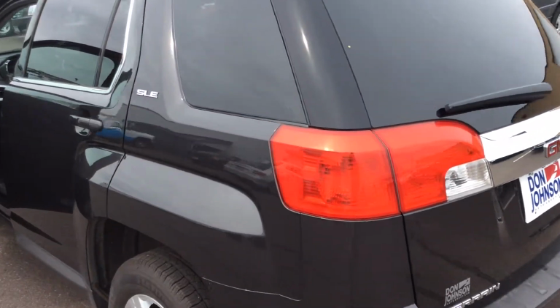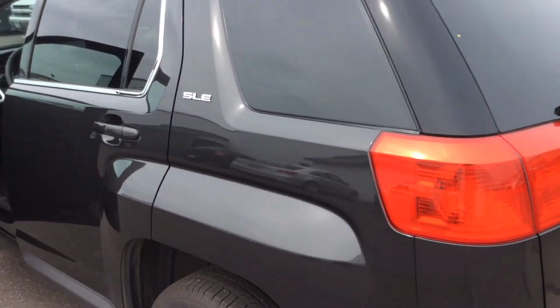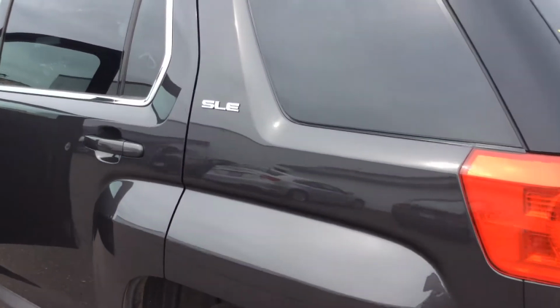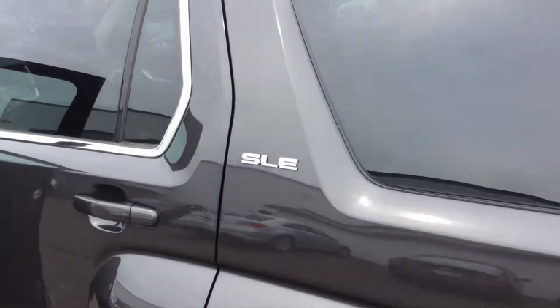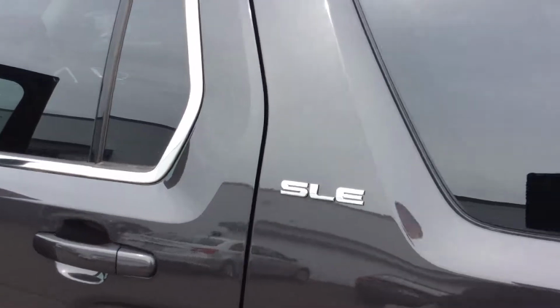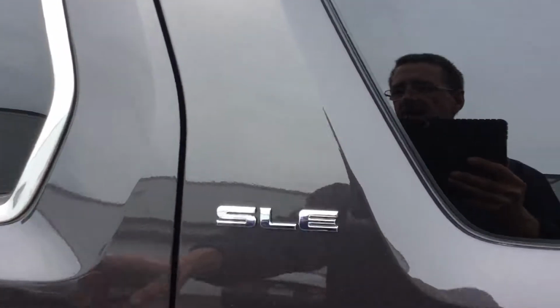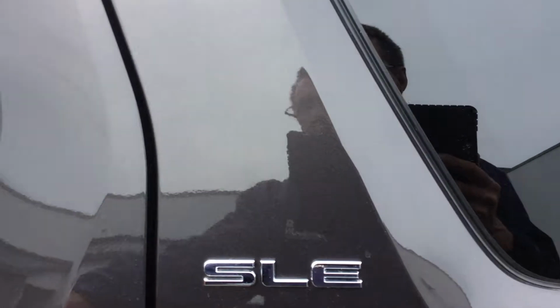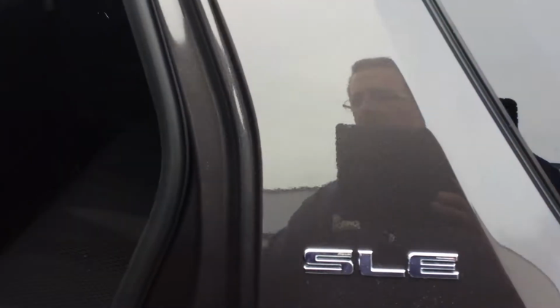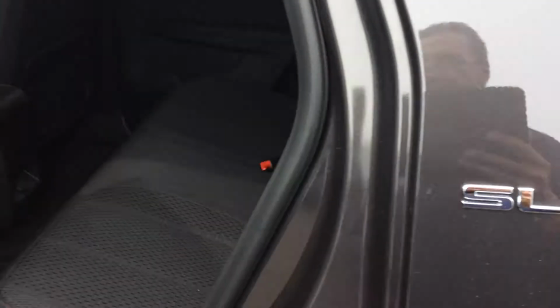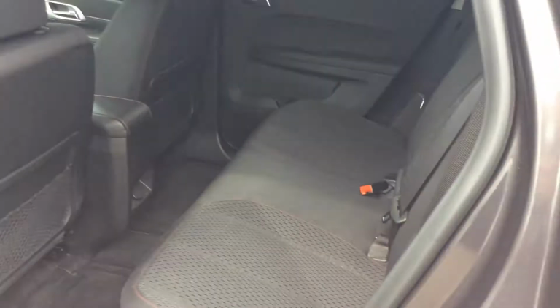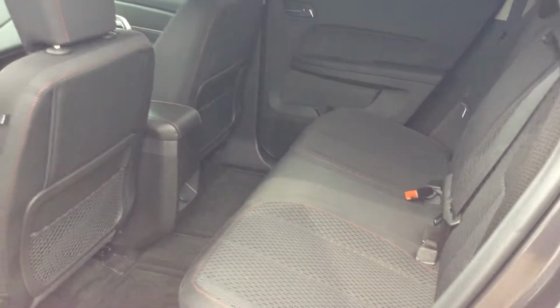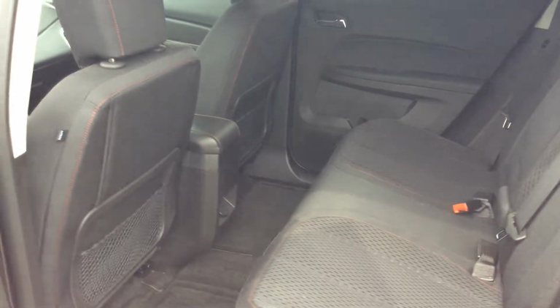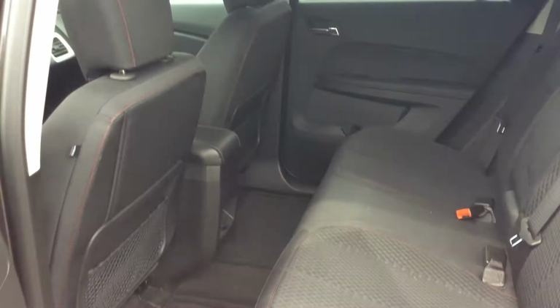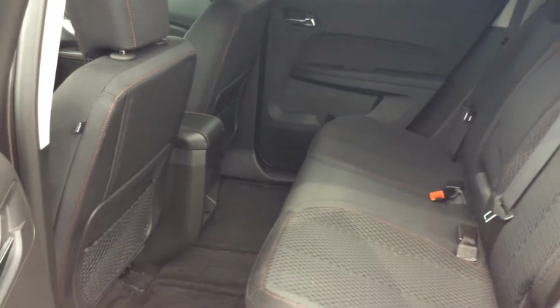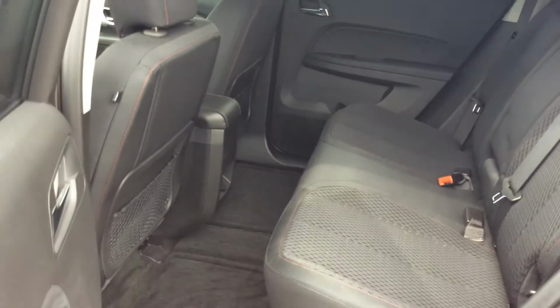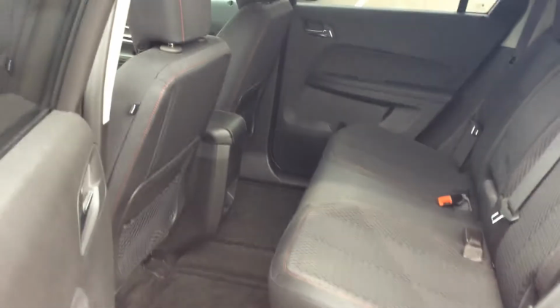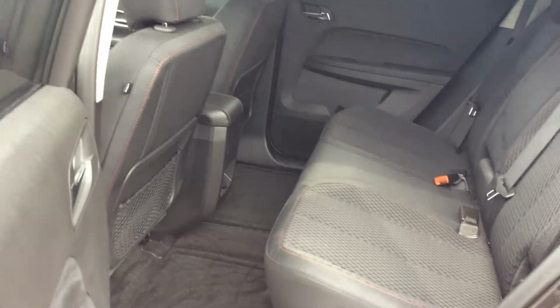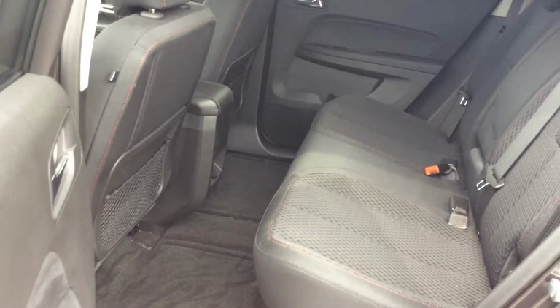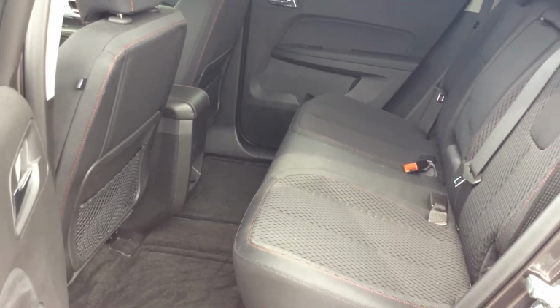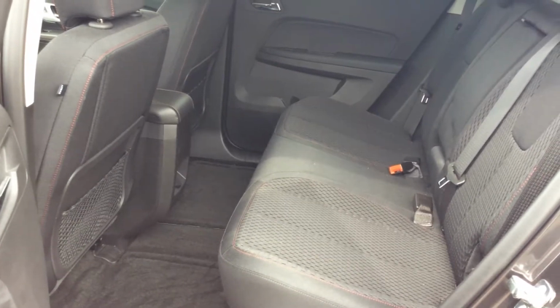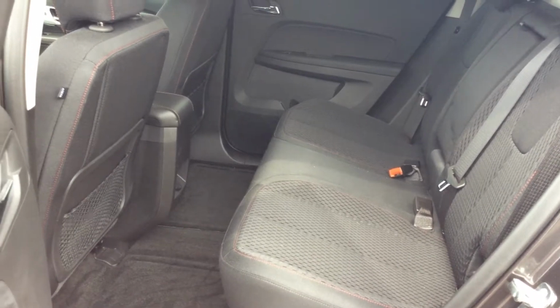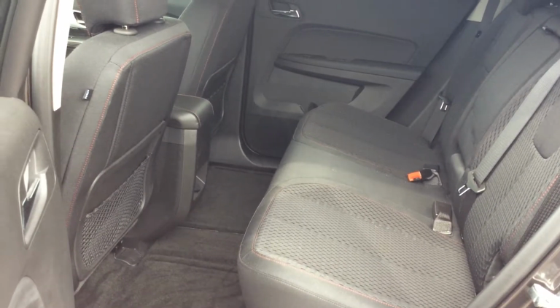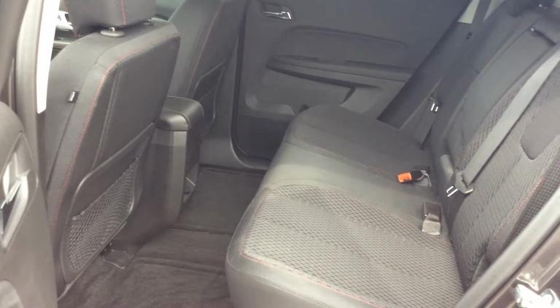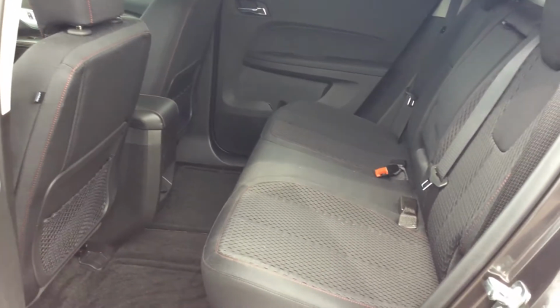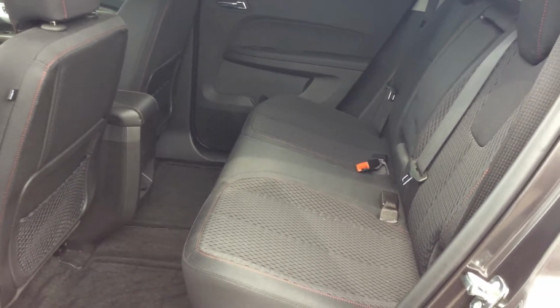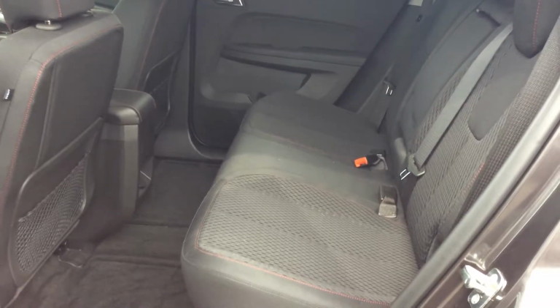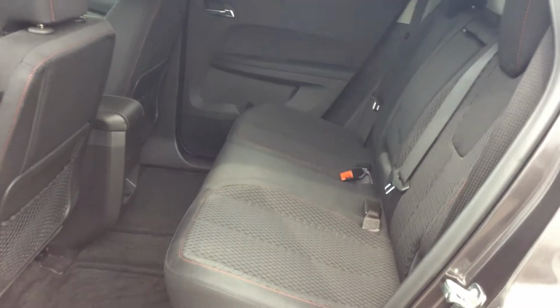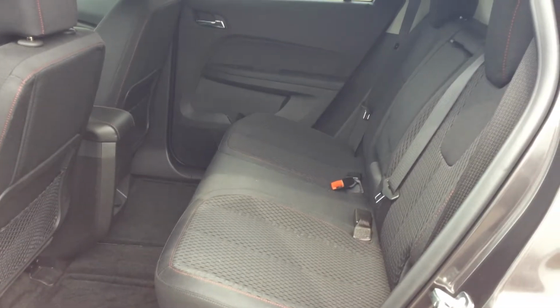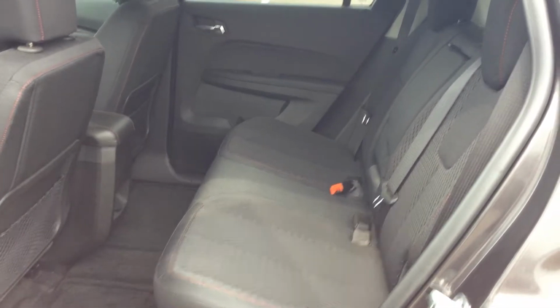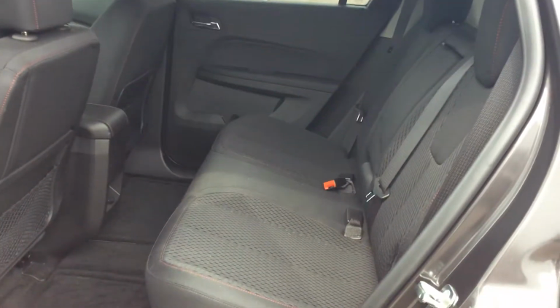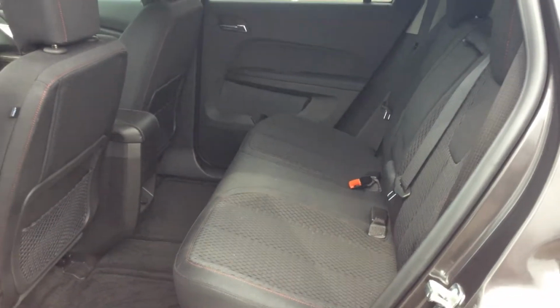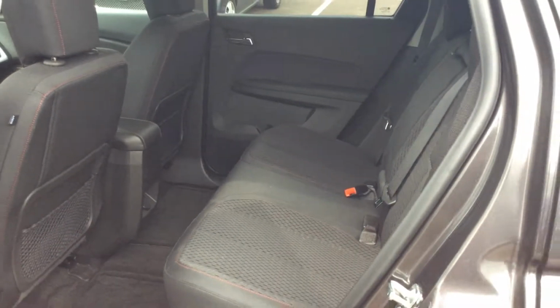Taking a look at our rear seat area, we're going to notice that we have plenty of room back here for either passengers or cargo. That rear seat will slide forward and back, and I can lay those seats down if I need additional room.